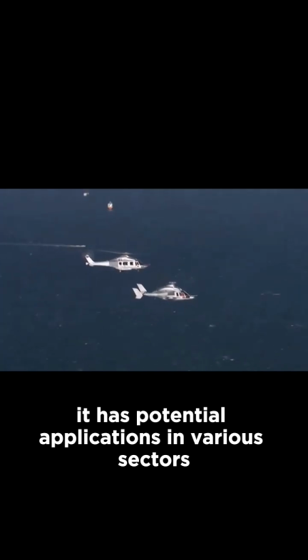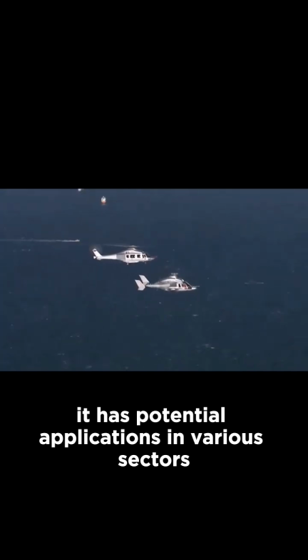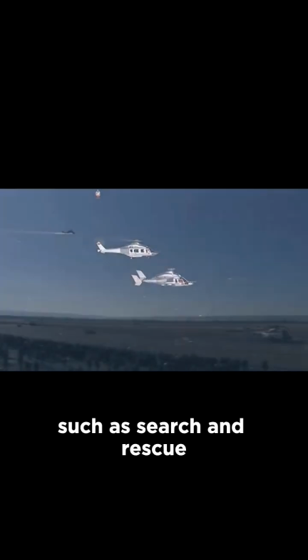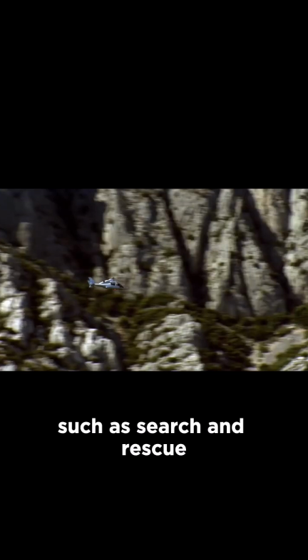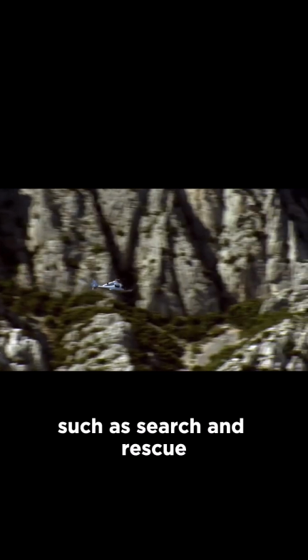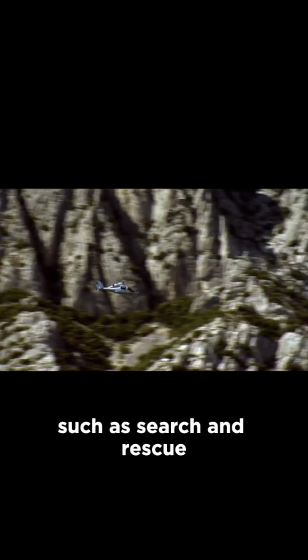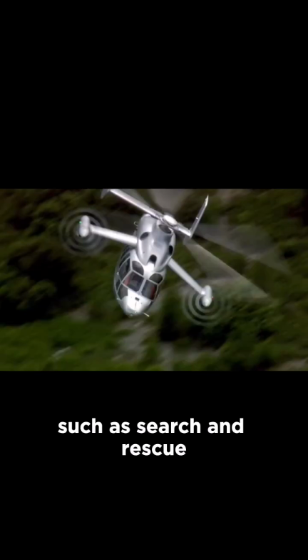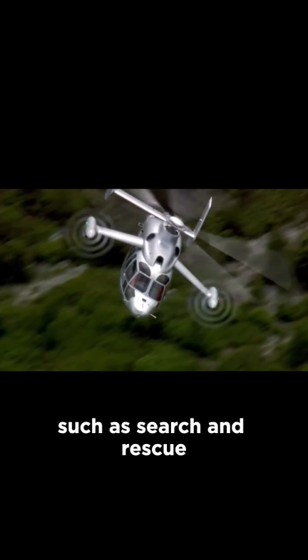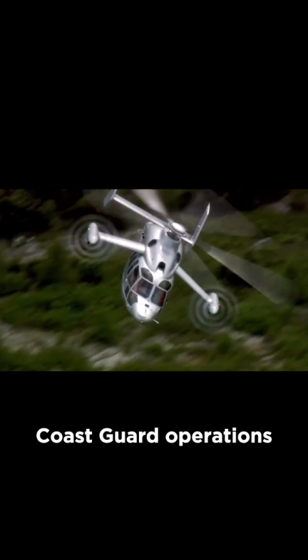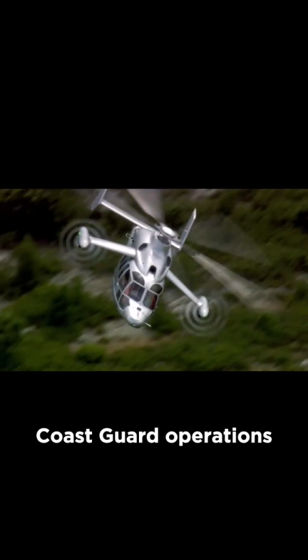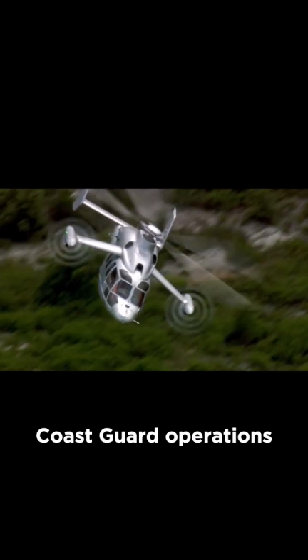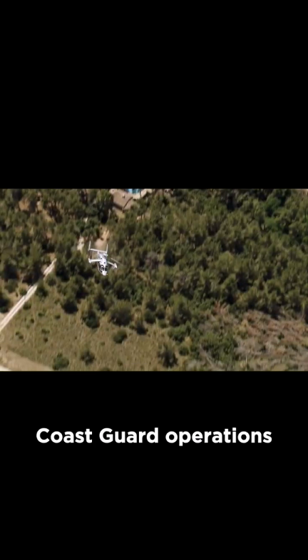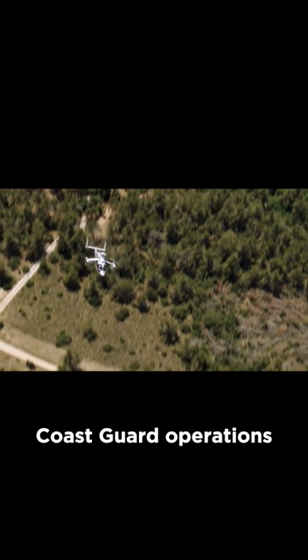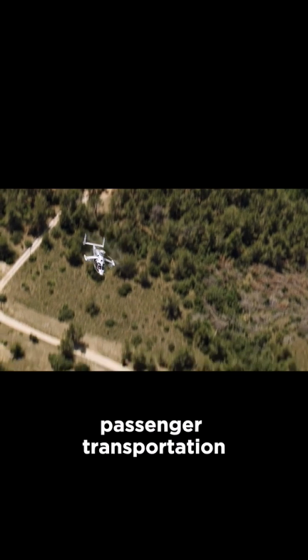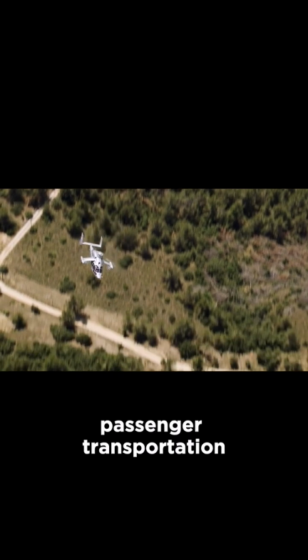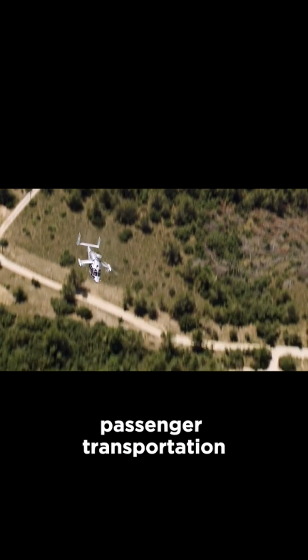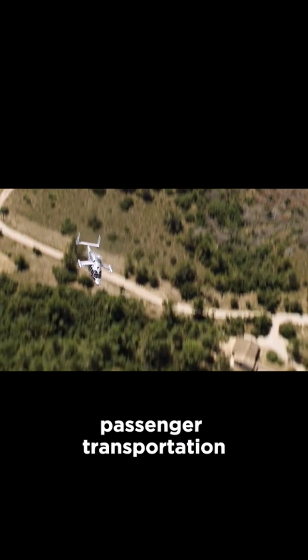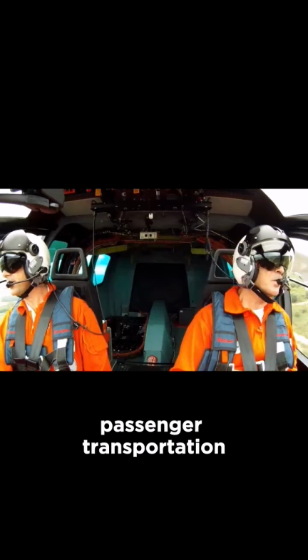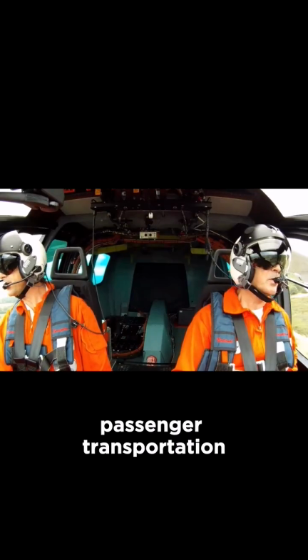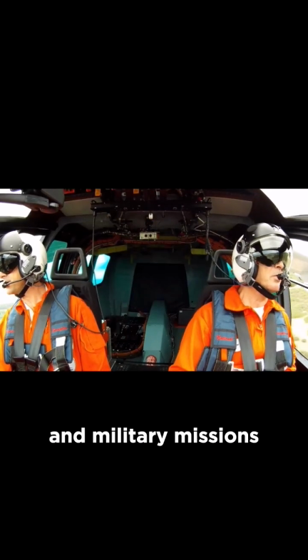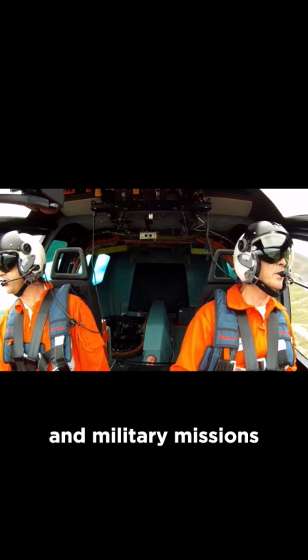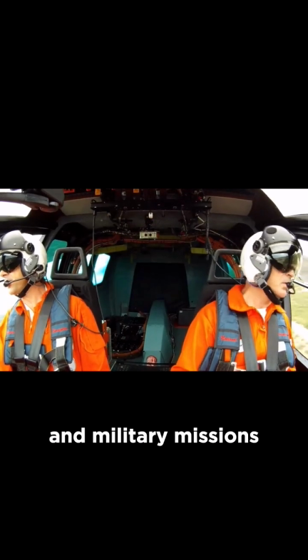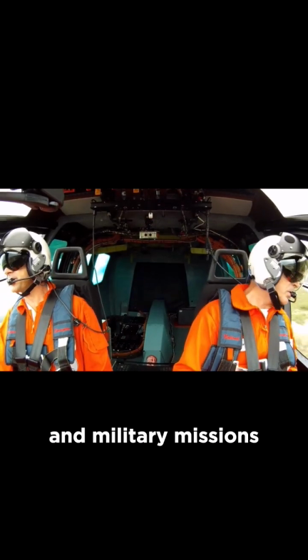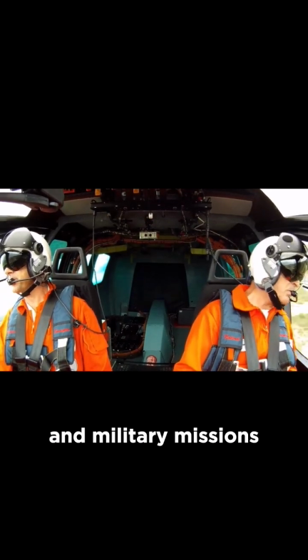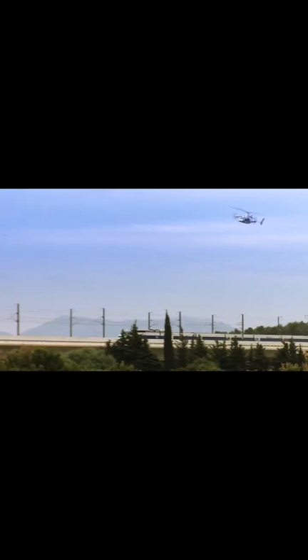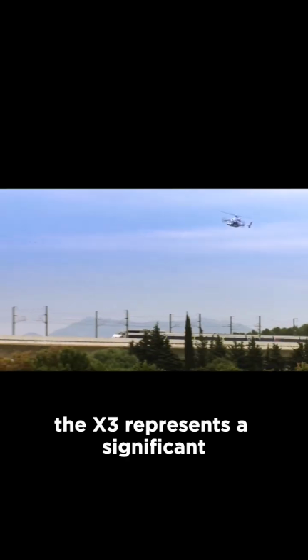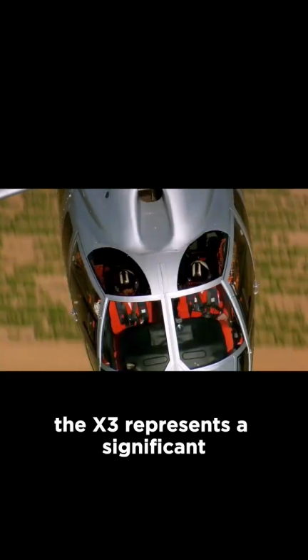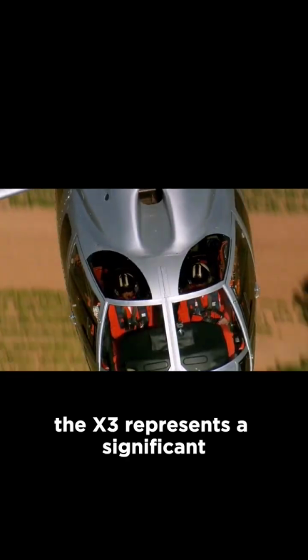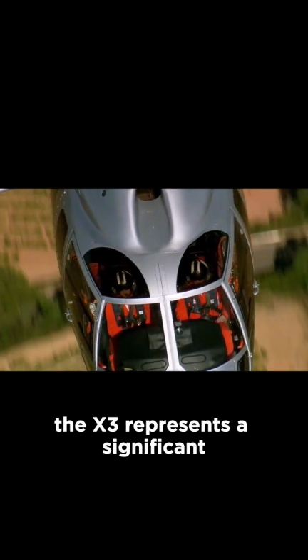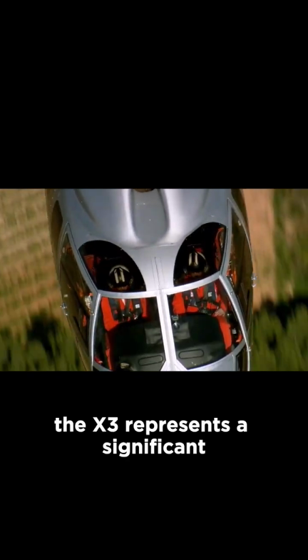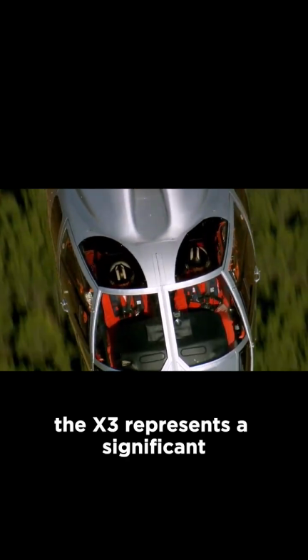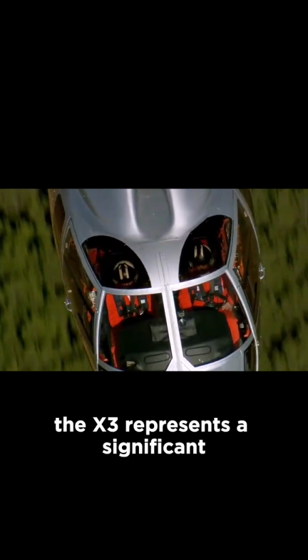It has potential applications in various sectors such as search and rescue, coast guard operations, passenger transportation, and military missions.